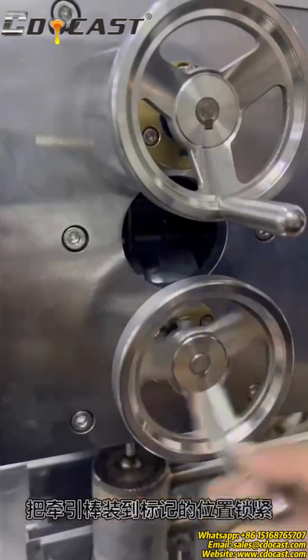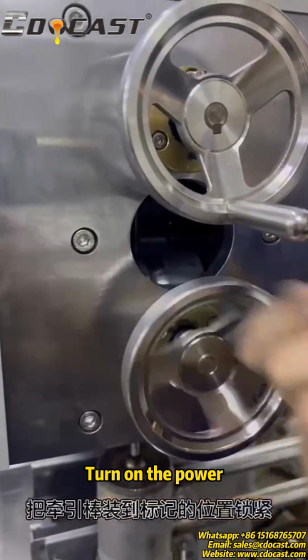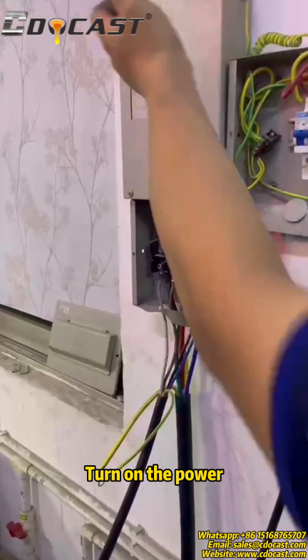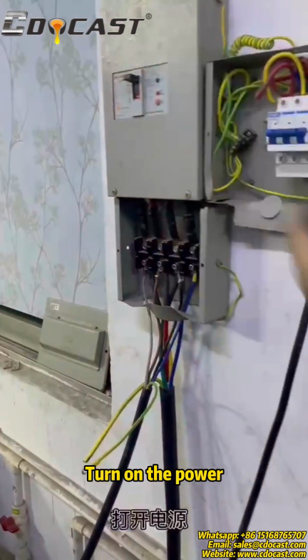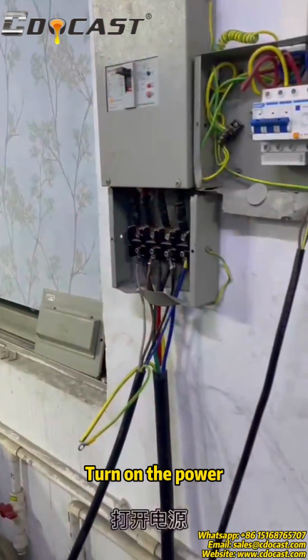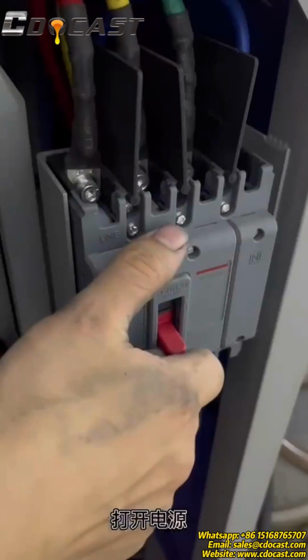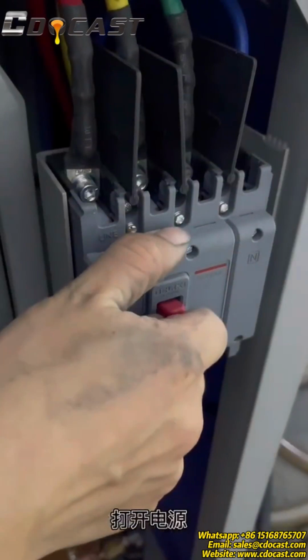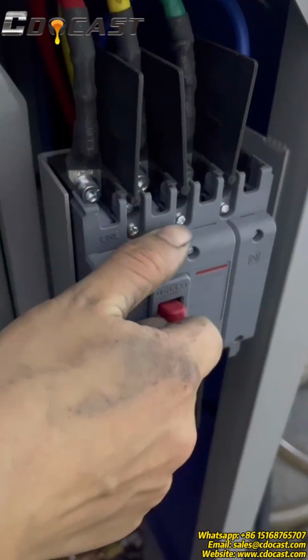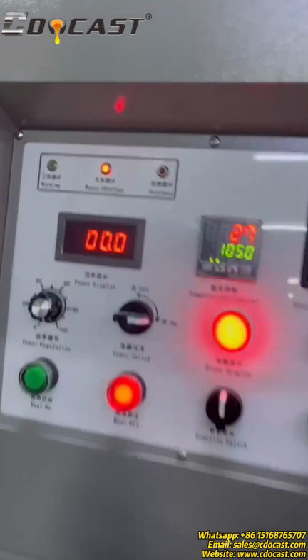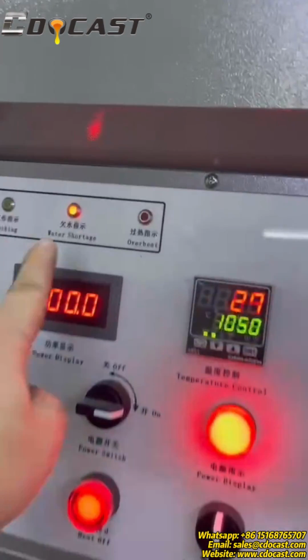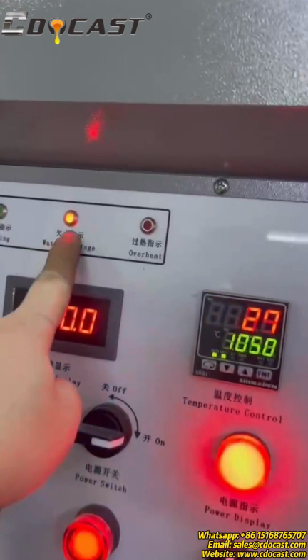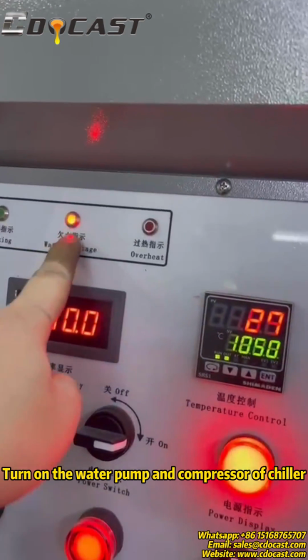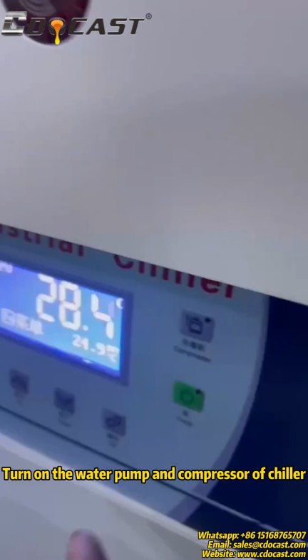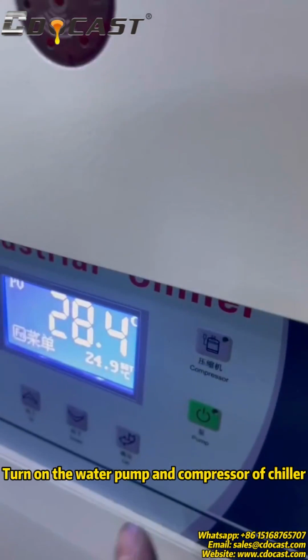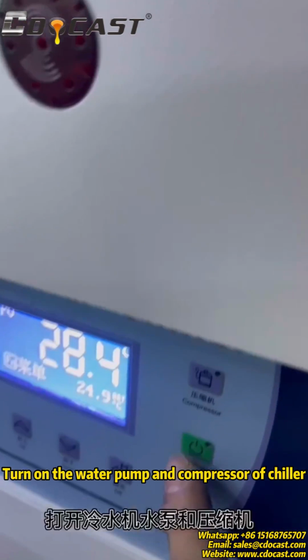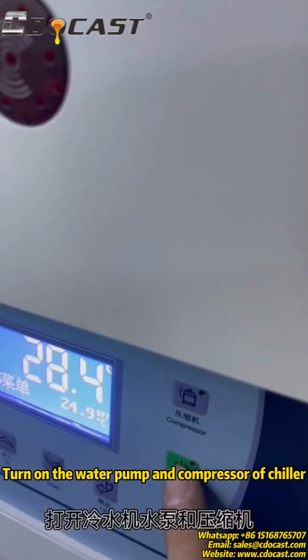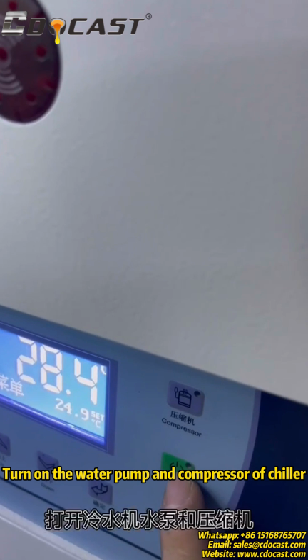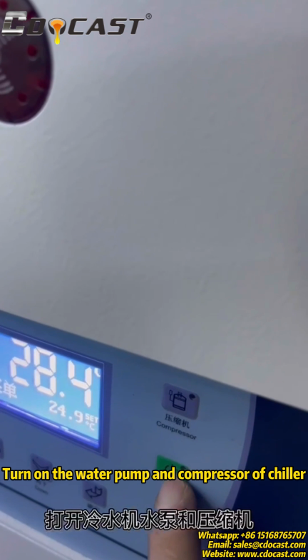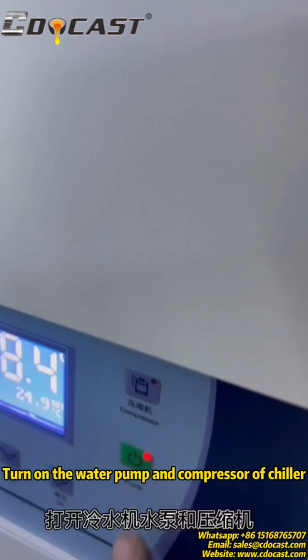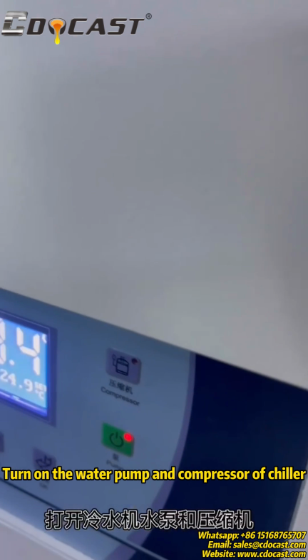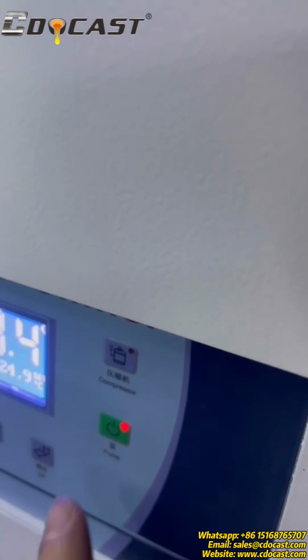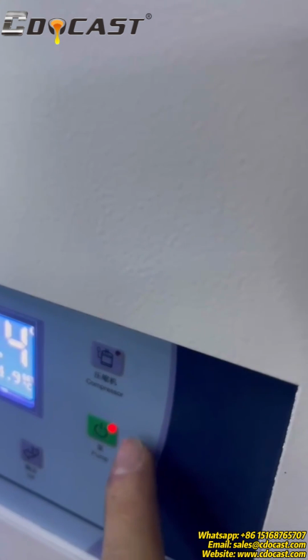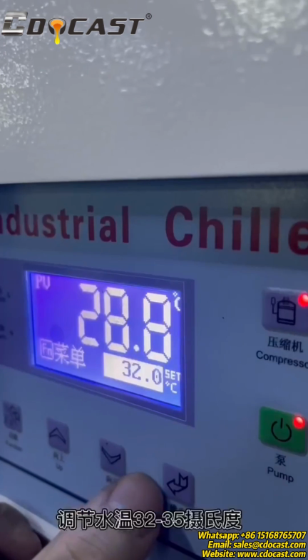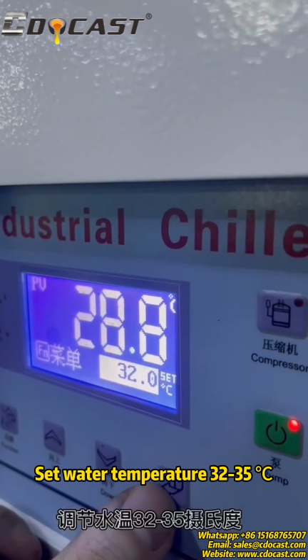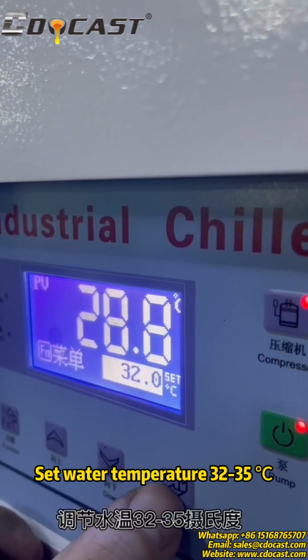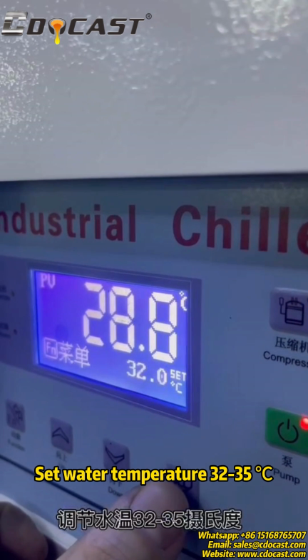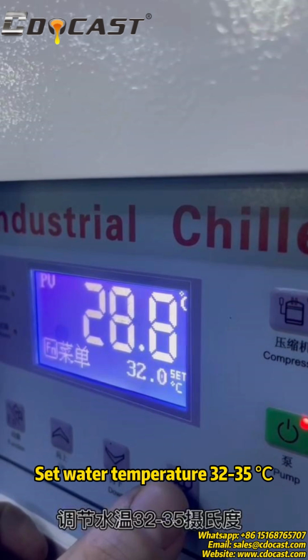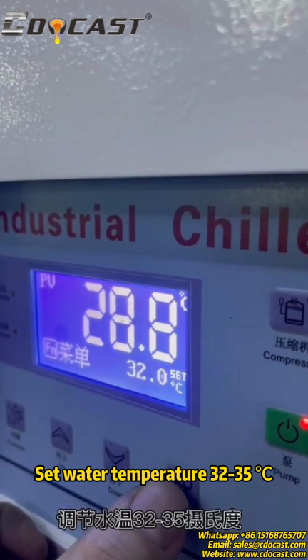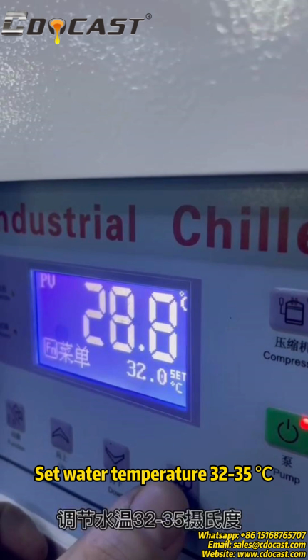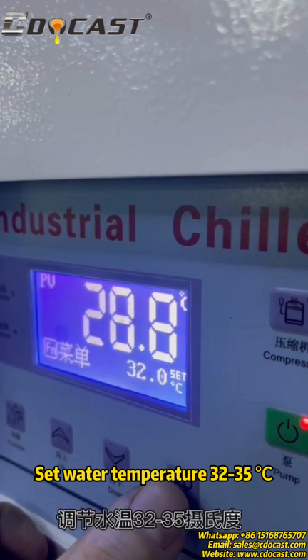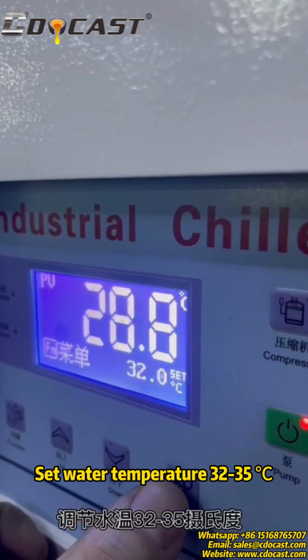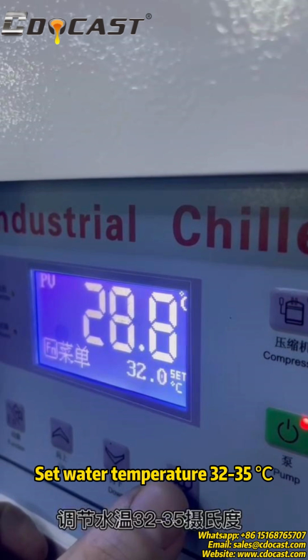Turn on the power, then turn on the water pump and compressor of the chiller. Set the water temperature to 32 to 35 degrees.